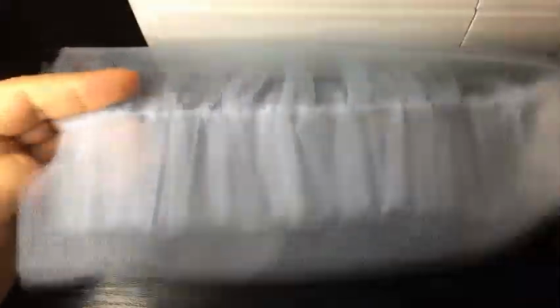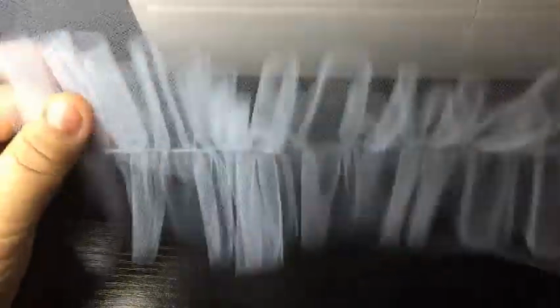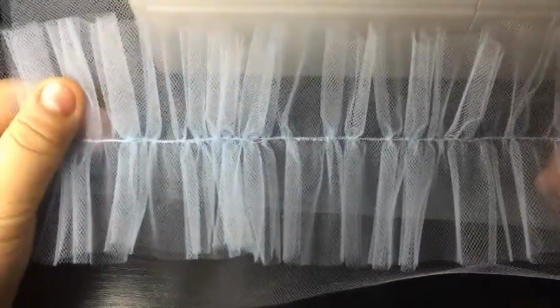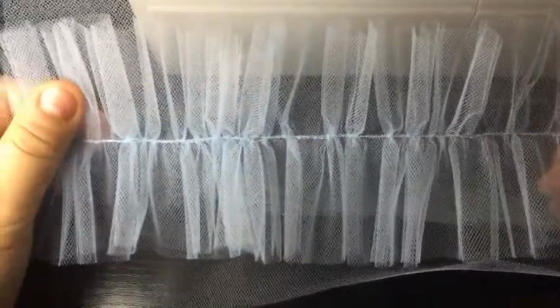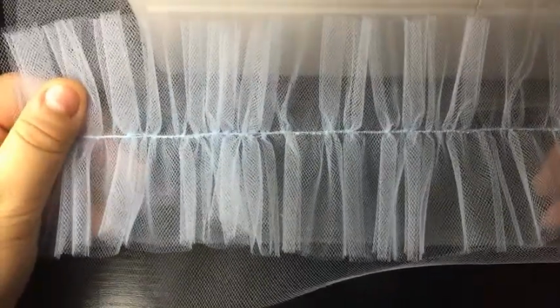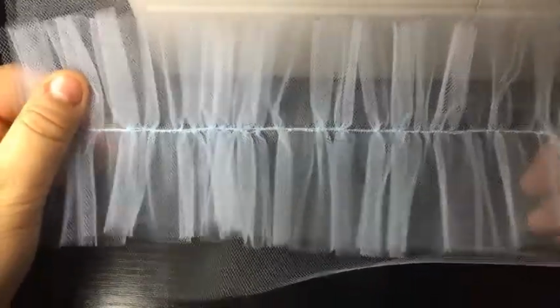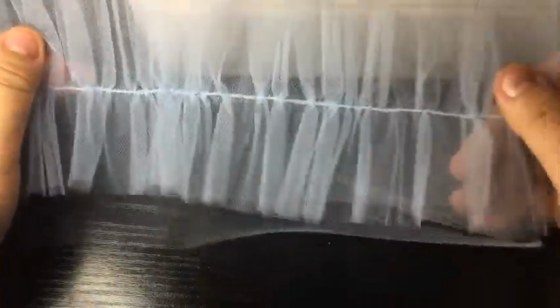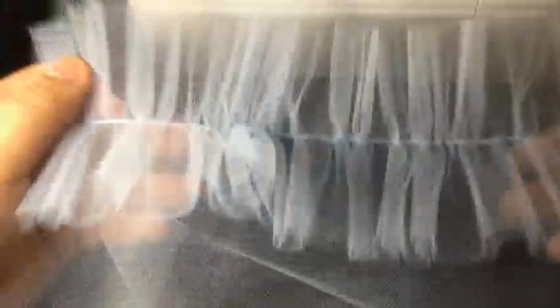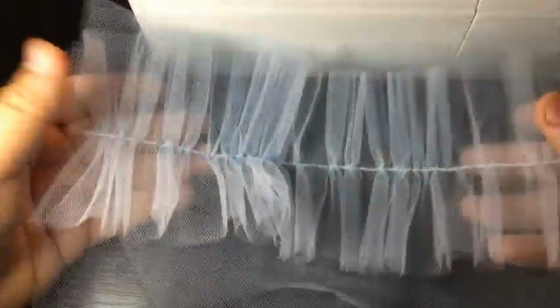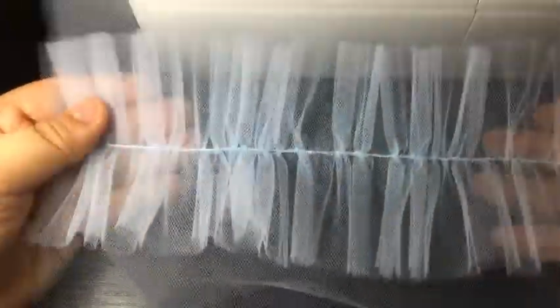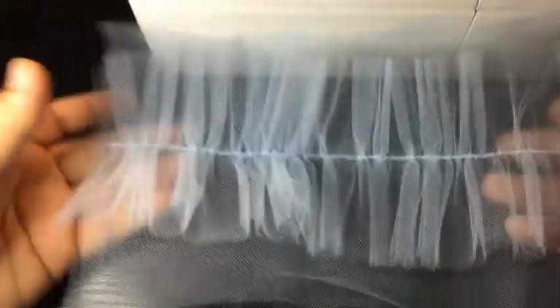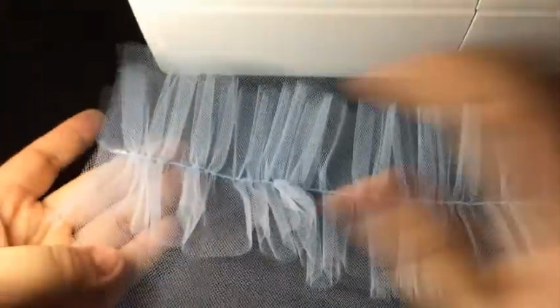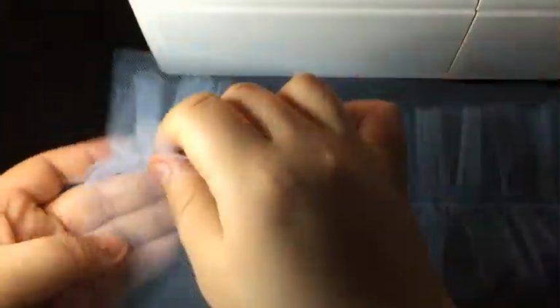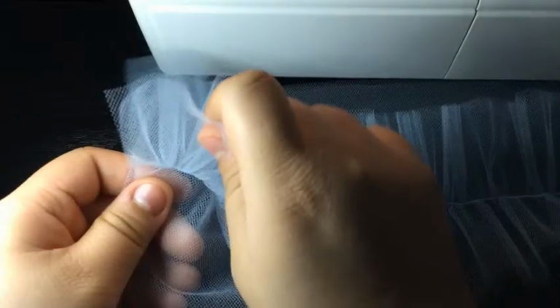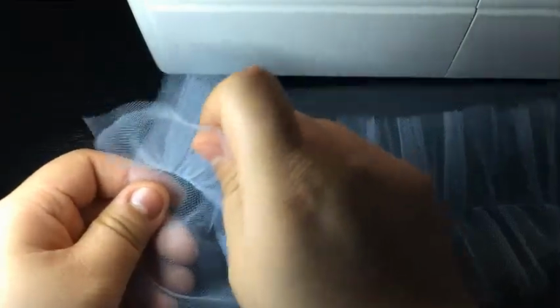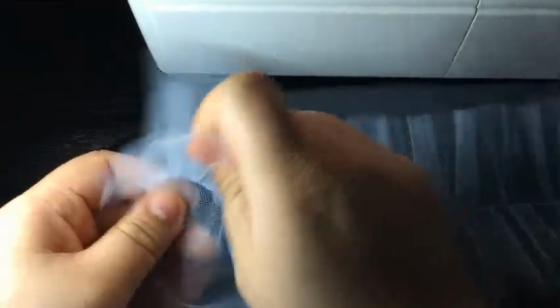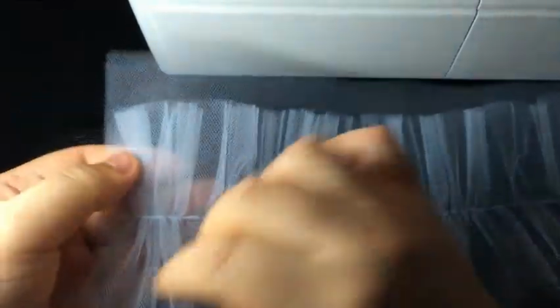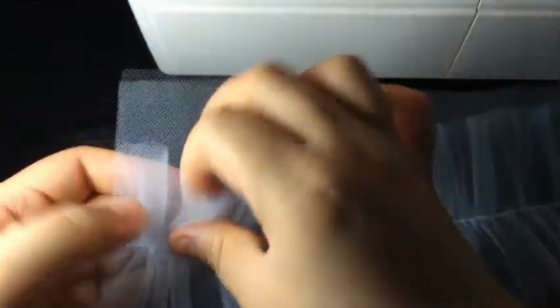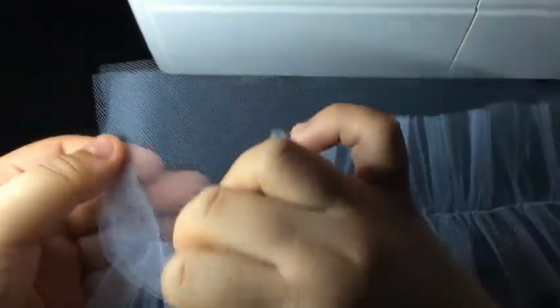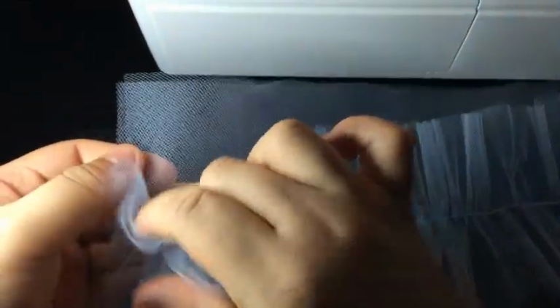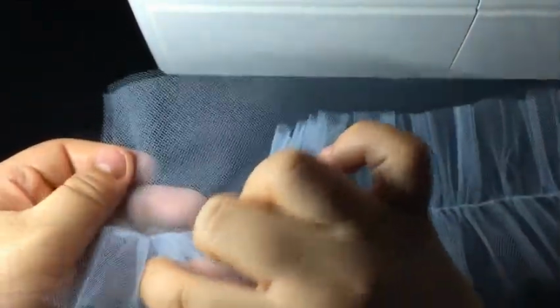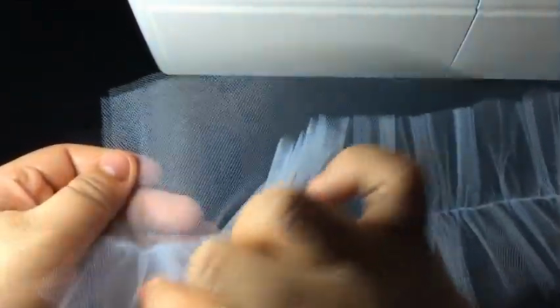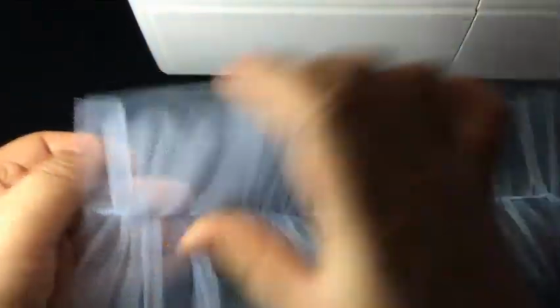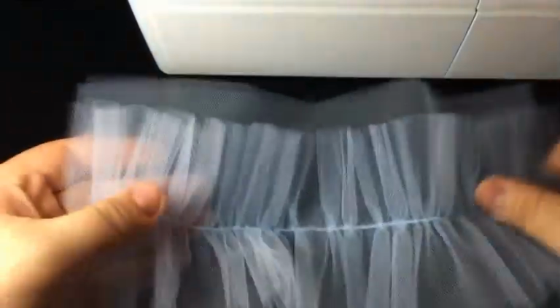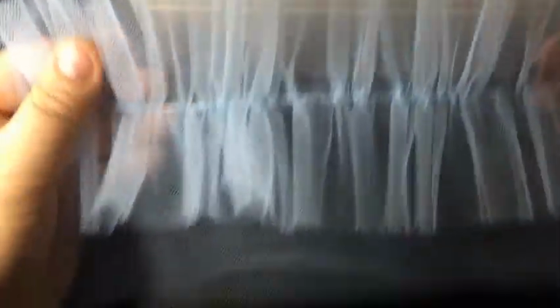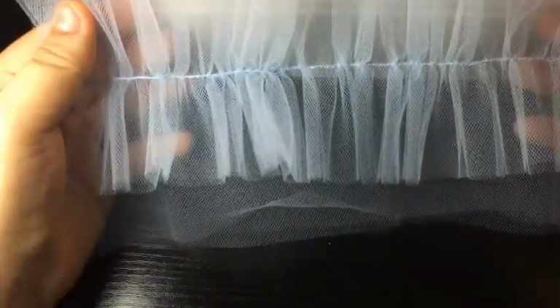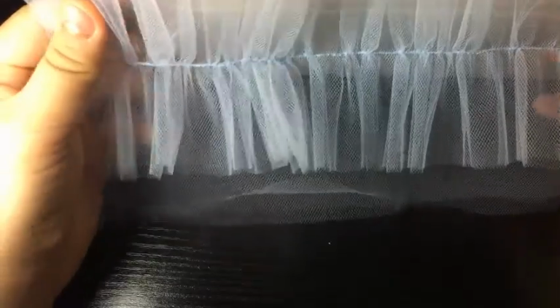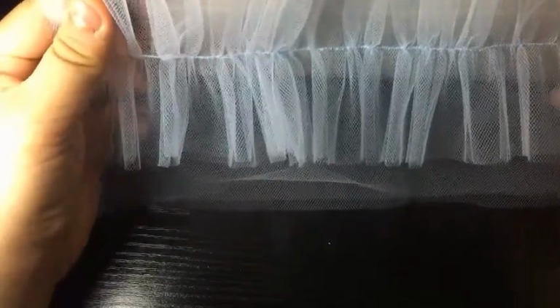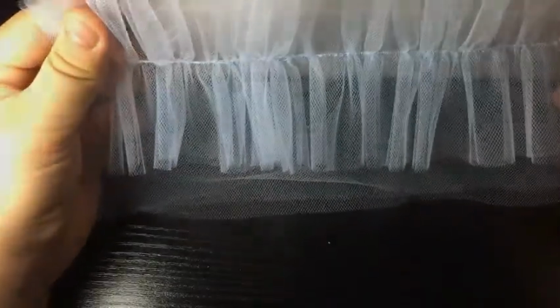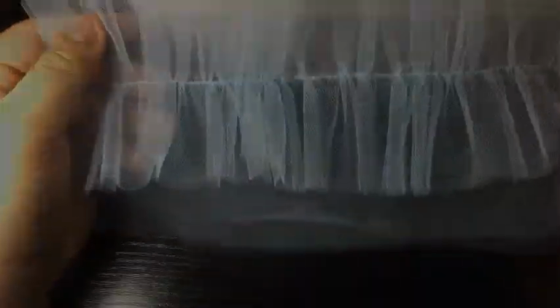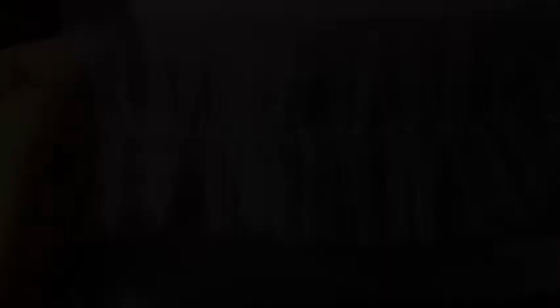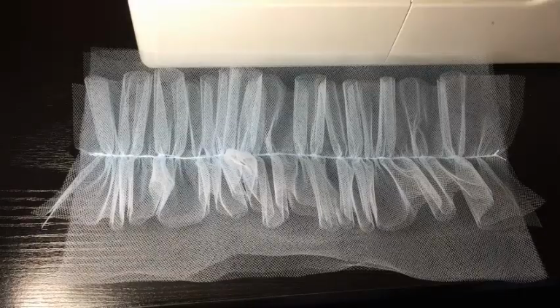Finally, after that ordeal, the ruffles were stitched onto the fashion fabric. I think it turned out really pretty. I might actually end up using more layers of tulle to achieve a fuller ruffles look.